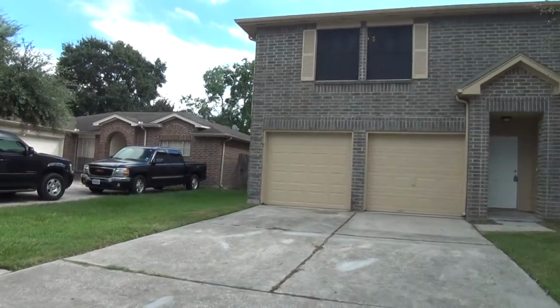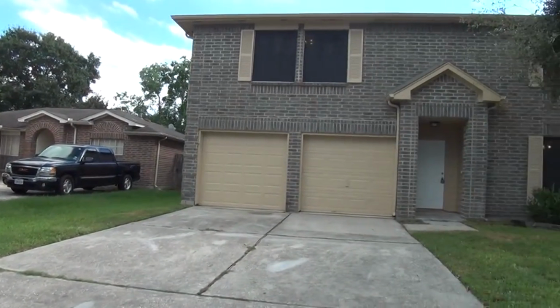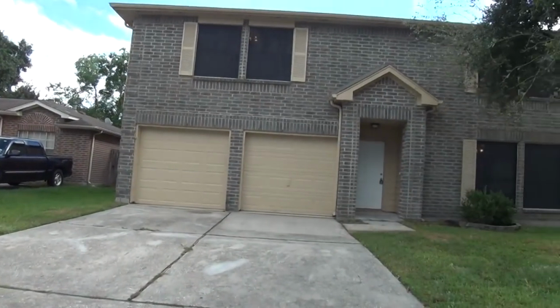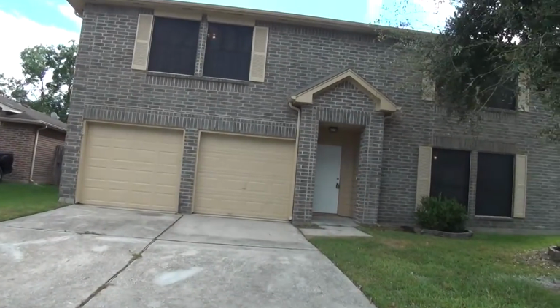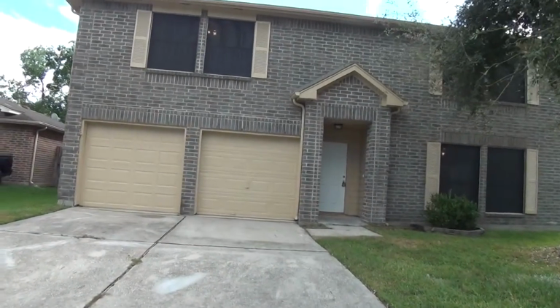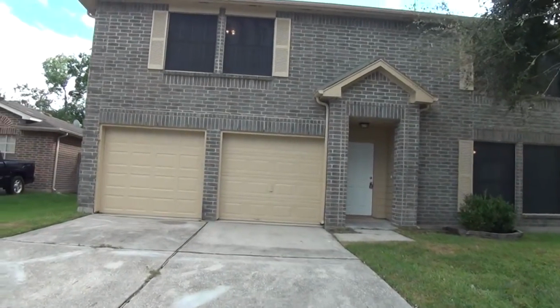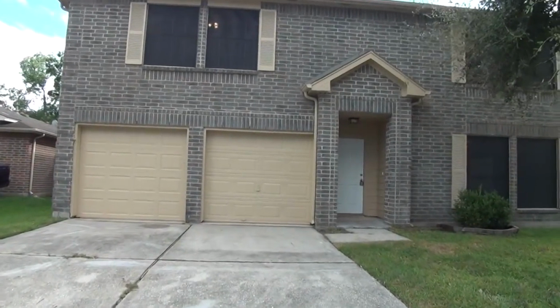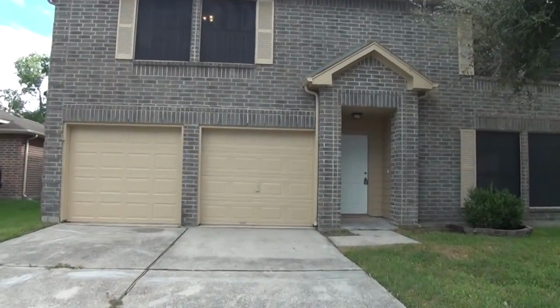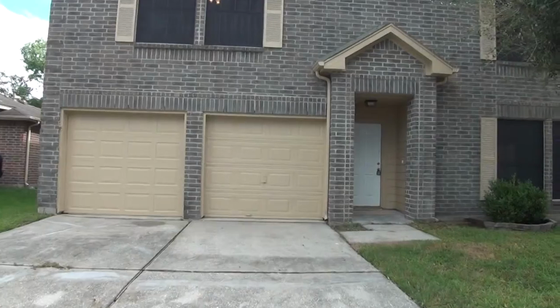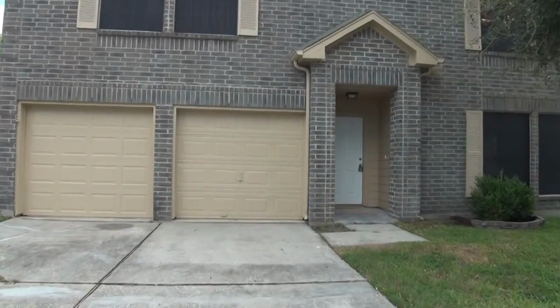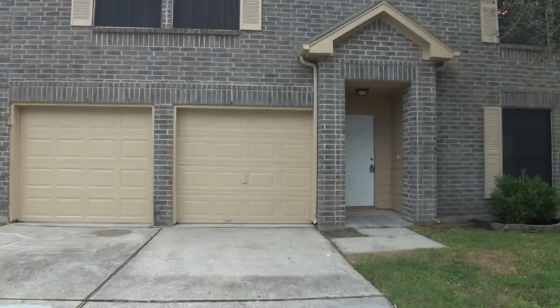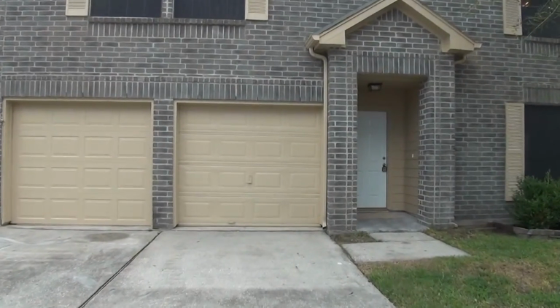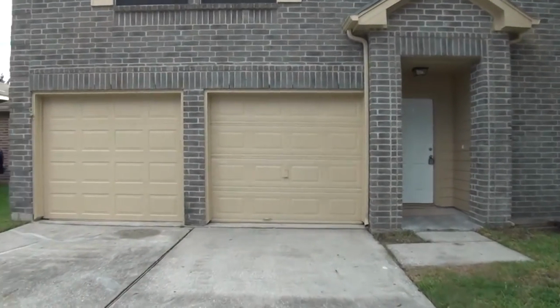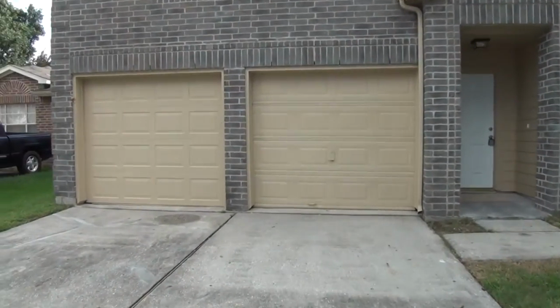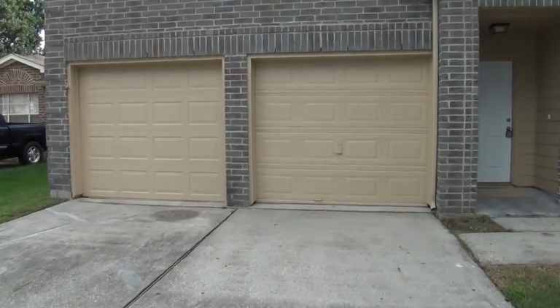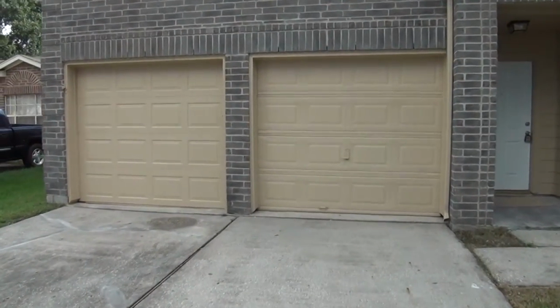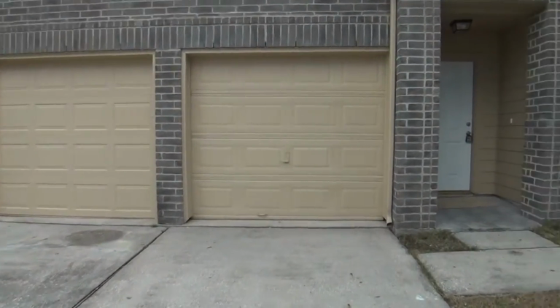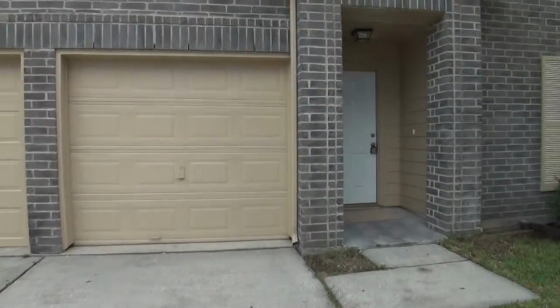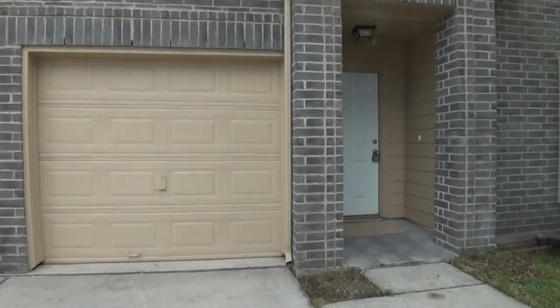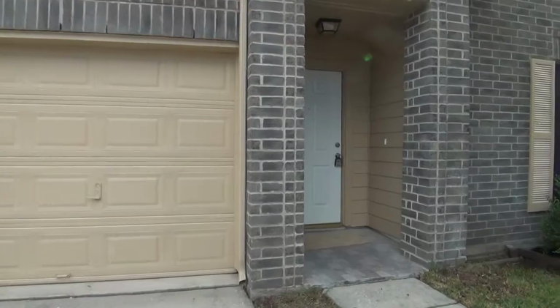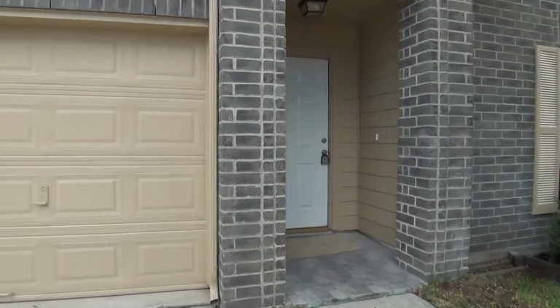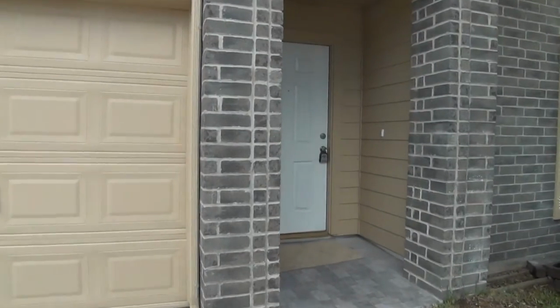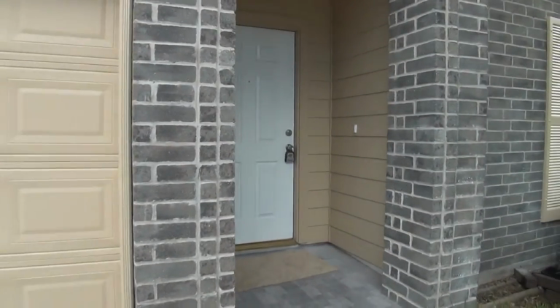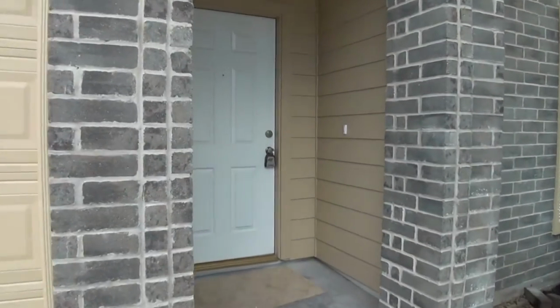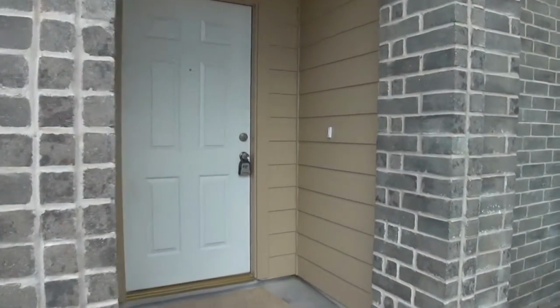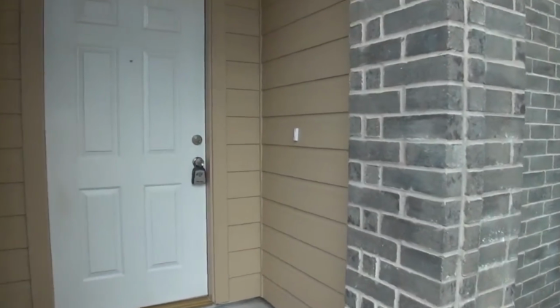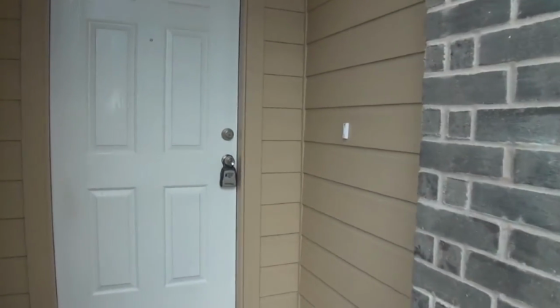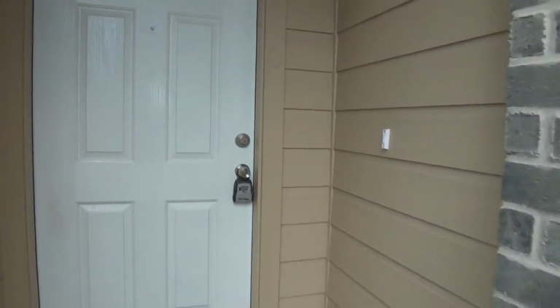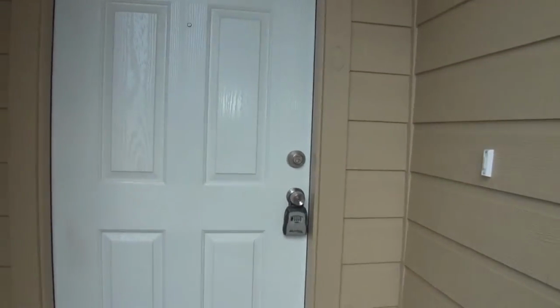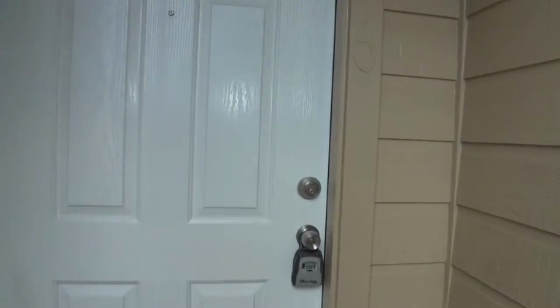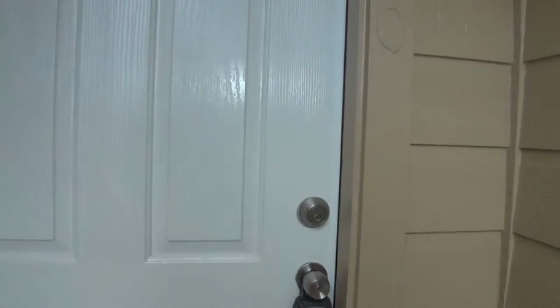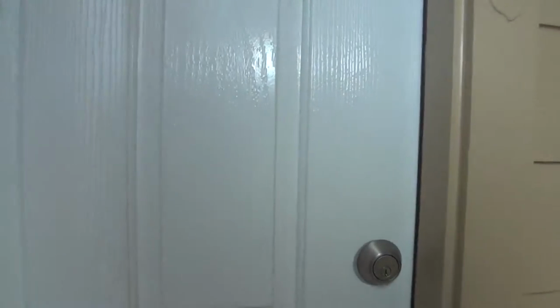Let's take a look inside this home. This is a five bedroom, two and a half bath. We've got a two car garage here with separate garage doors. Square footage on this house is roughly 3,026 square feet.